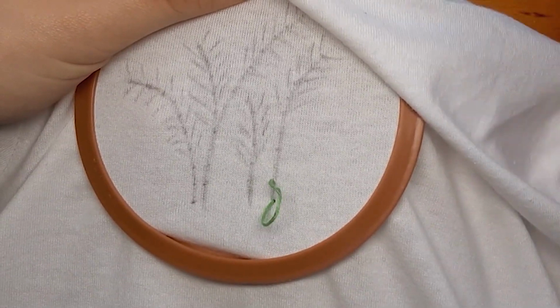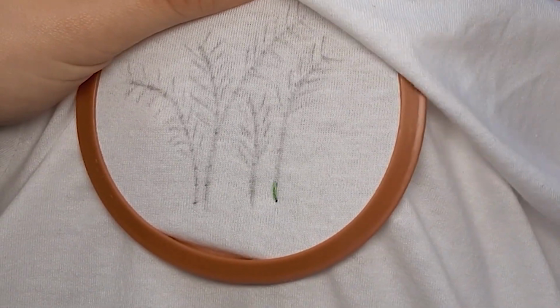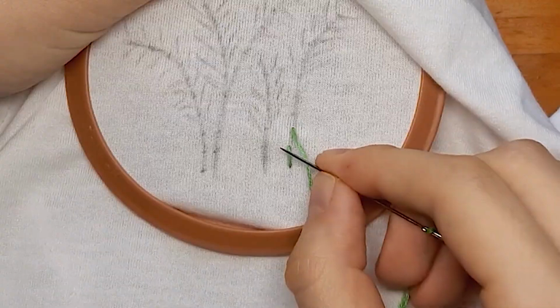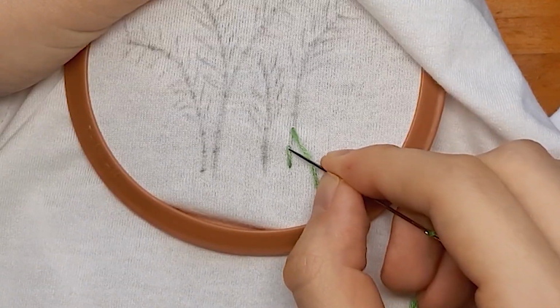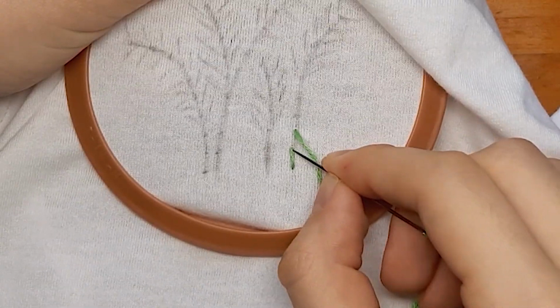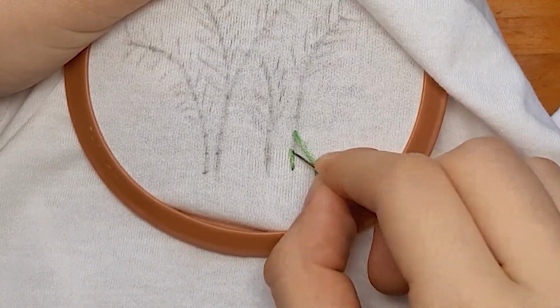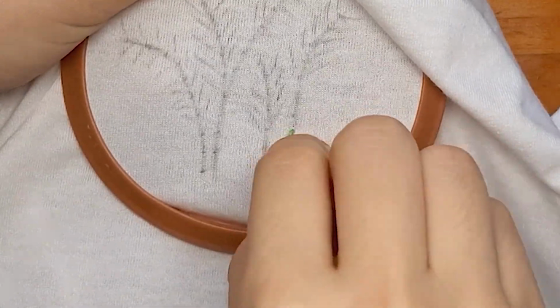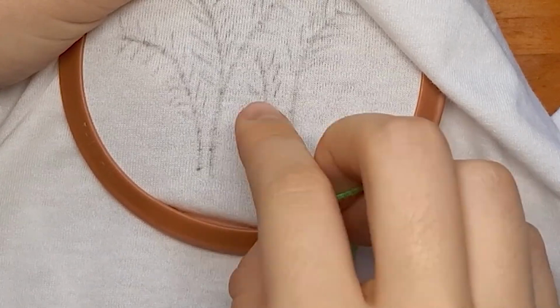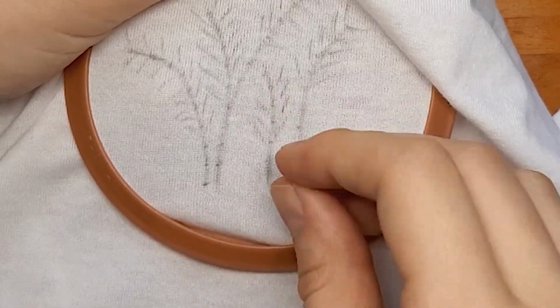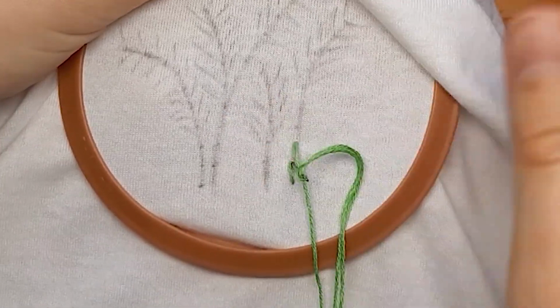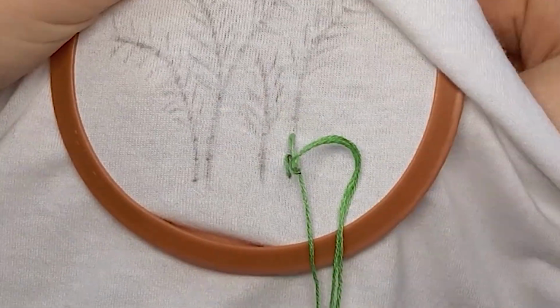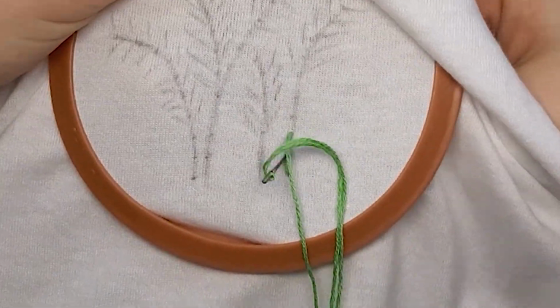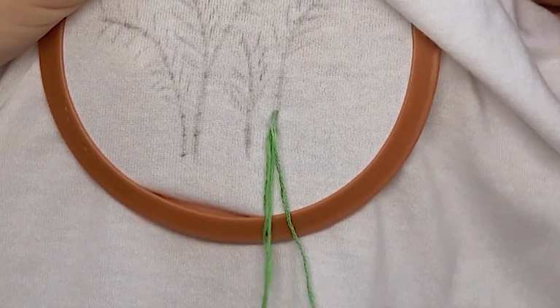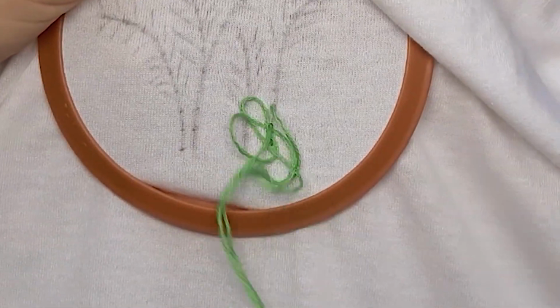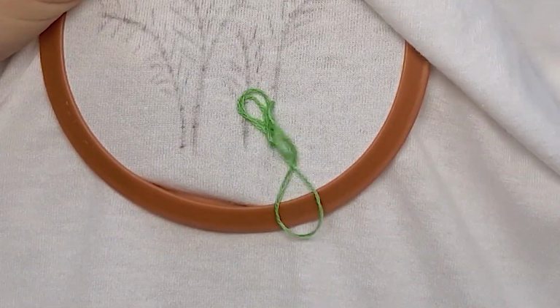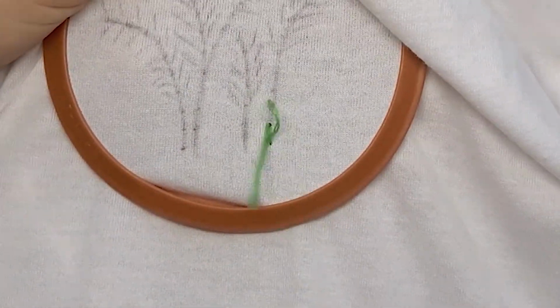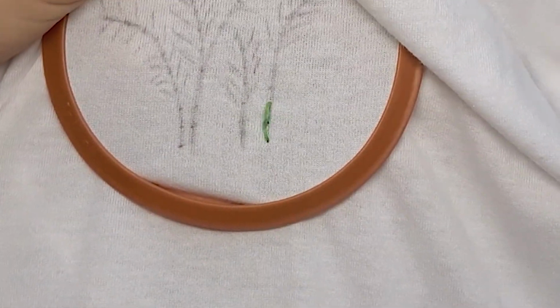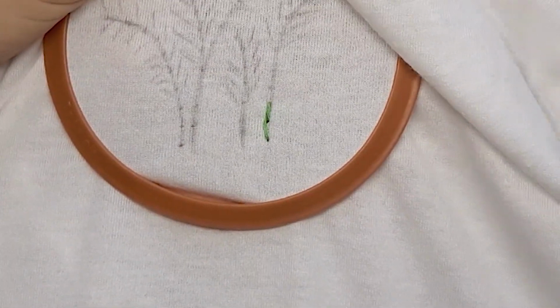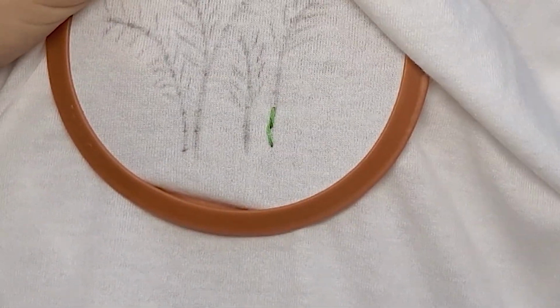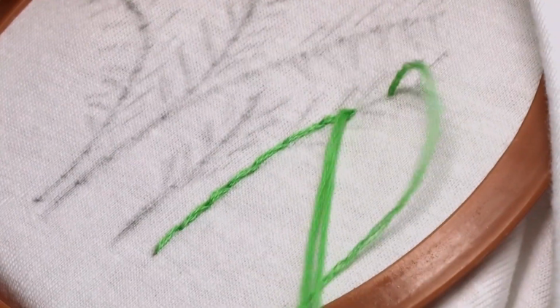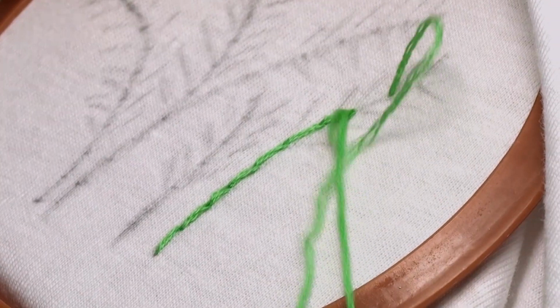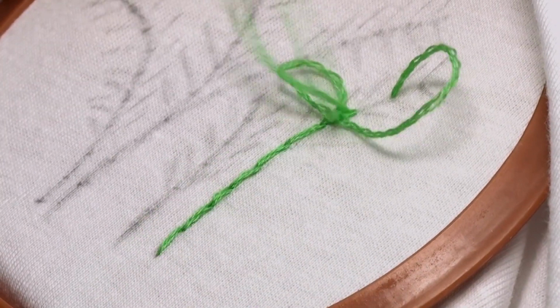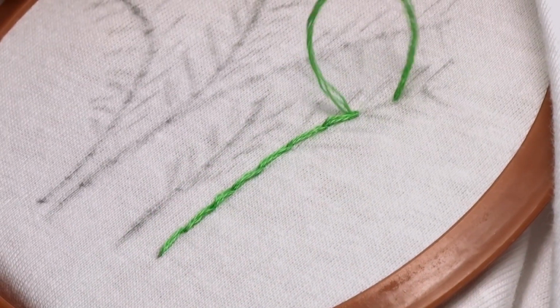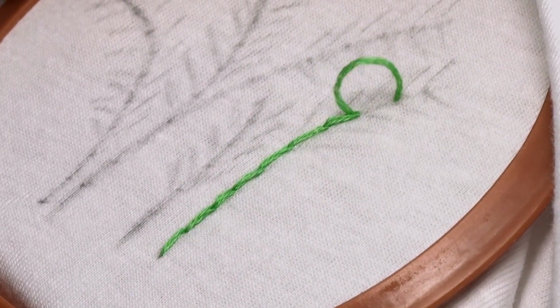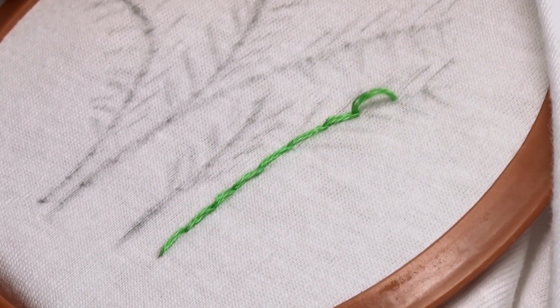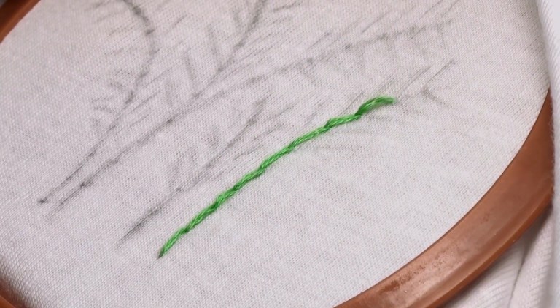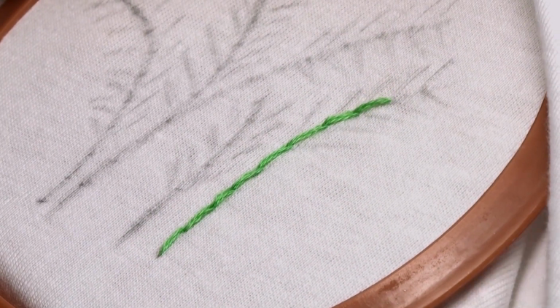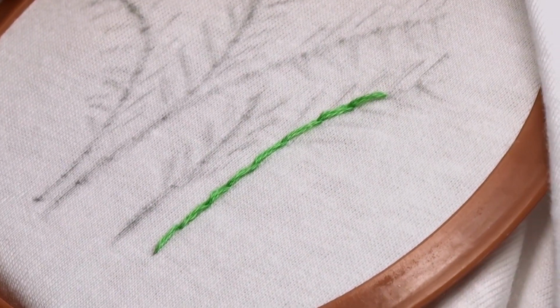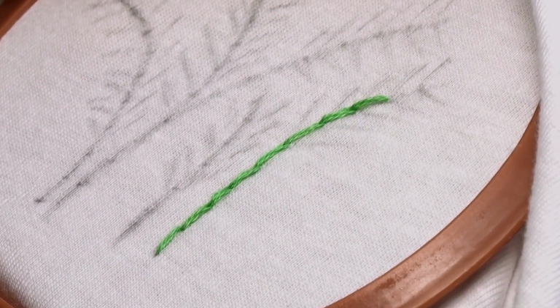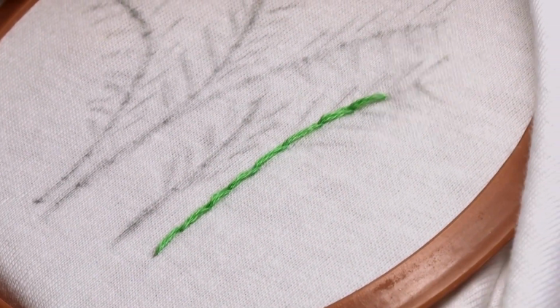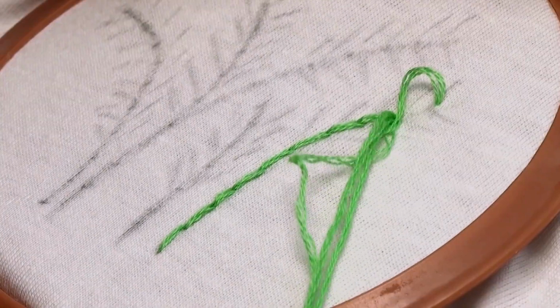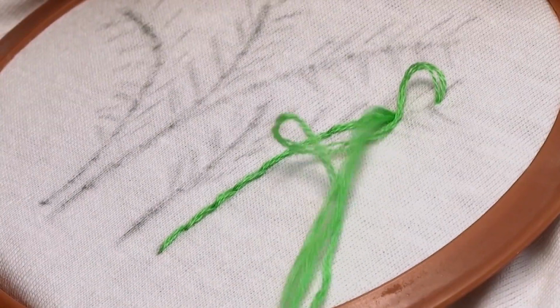Make sure that when you're stitching backwards, you place the needle head at the very beginning of the previous stitch to create a continuous line with no breaks. The markings that I made from before just make it so much easier to see where your stitches are and also get an even stitch length.